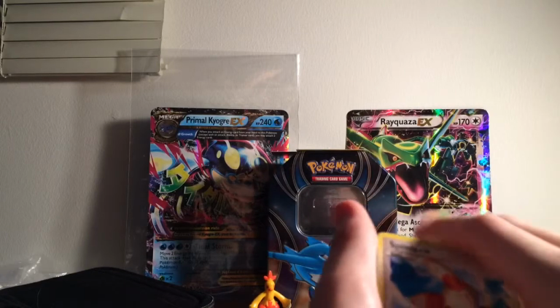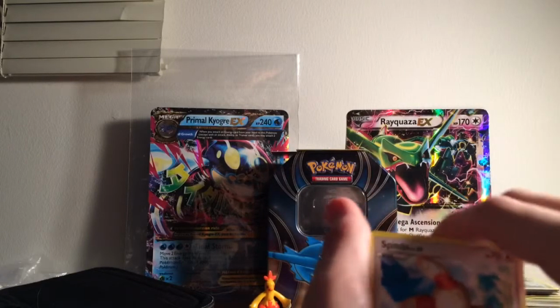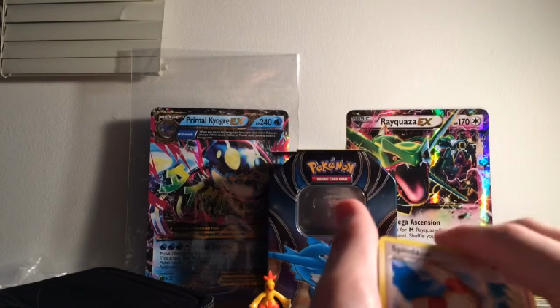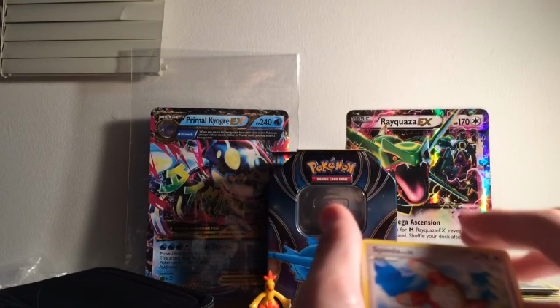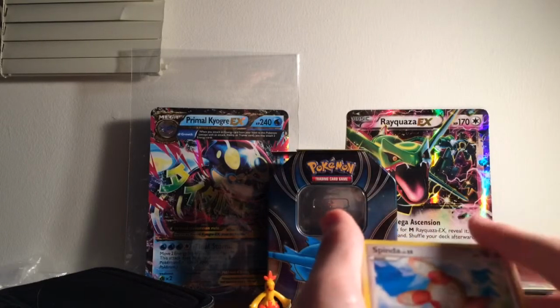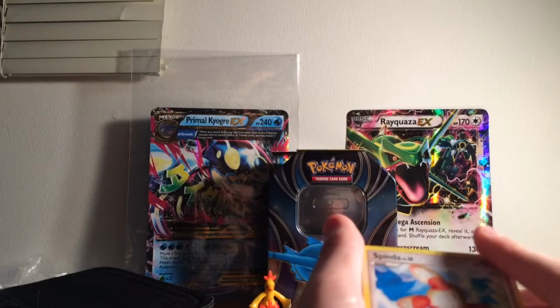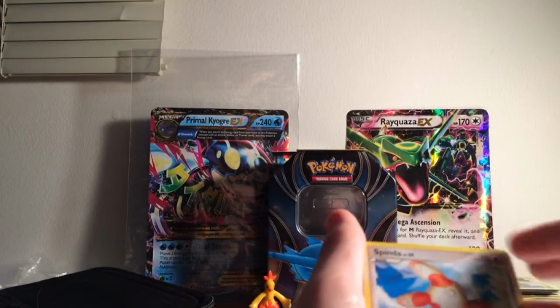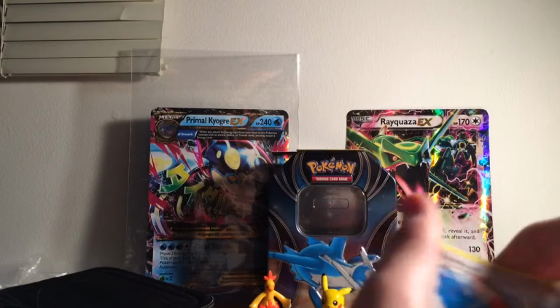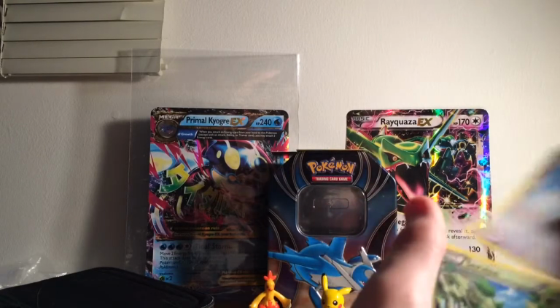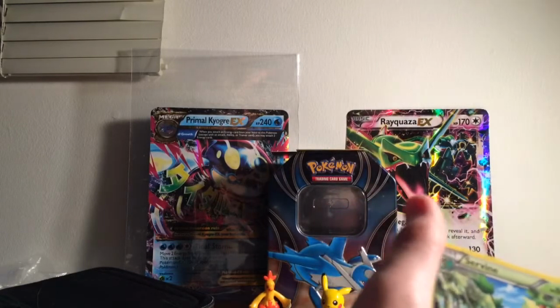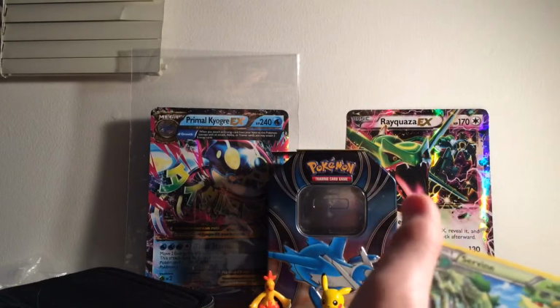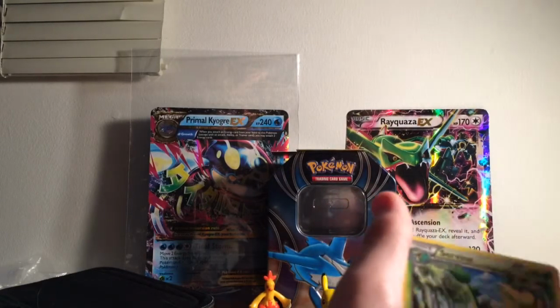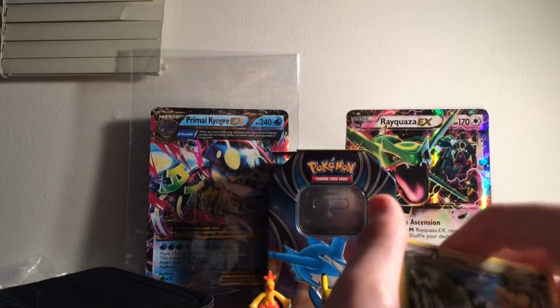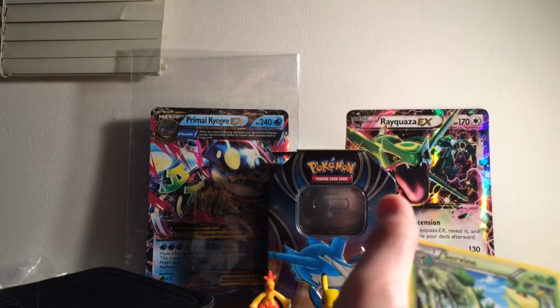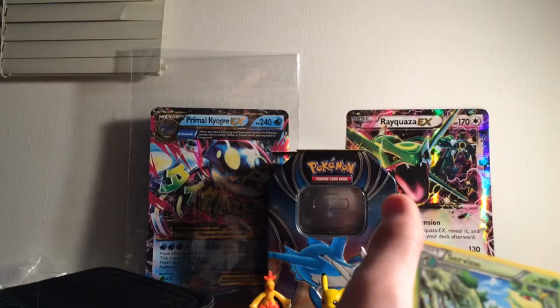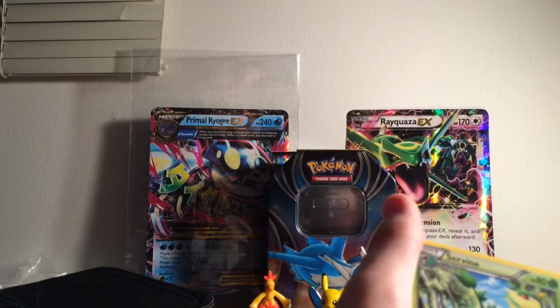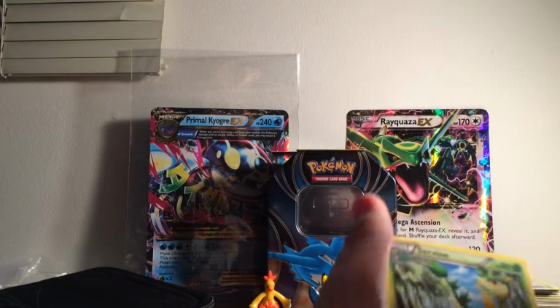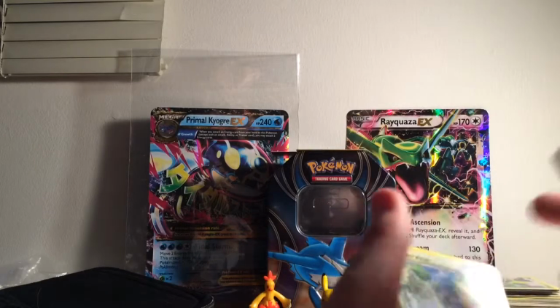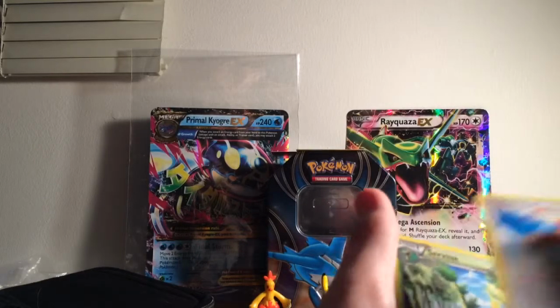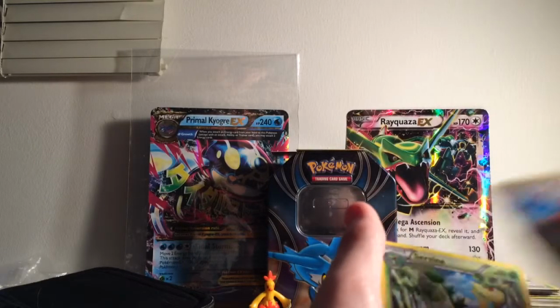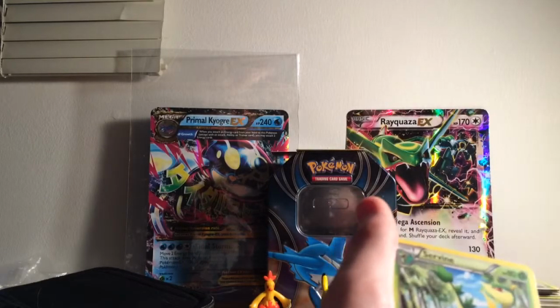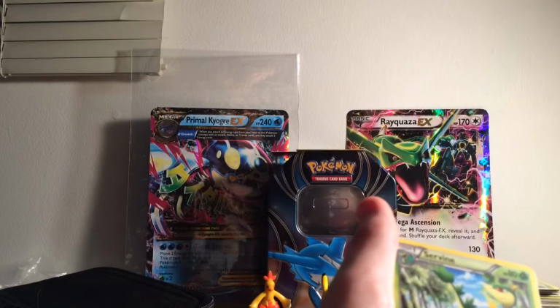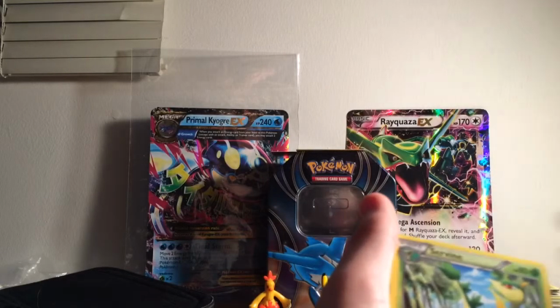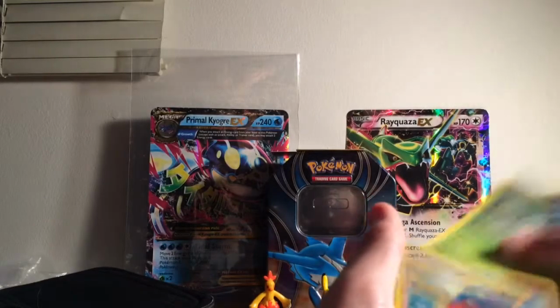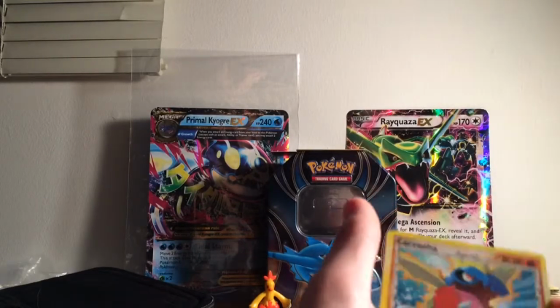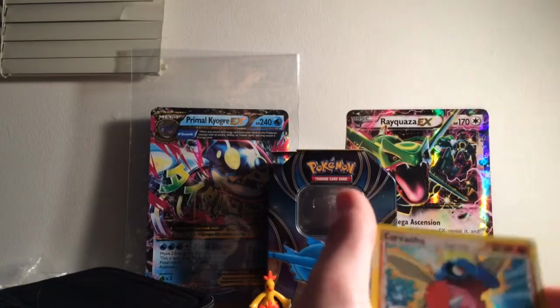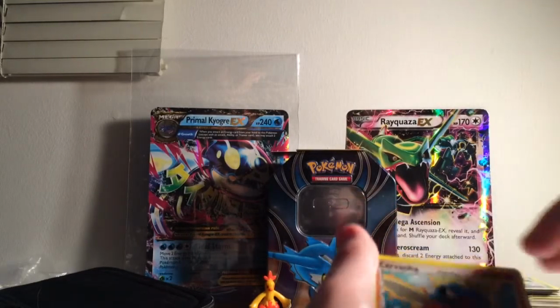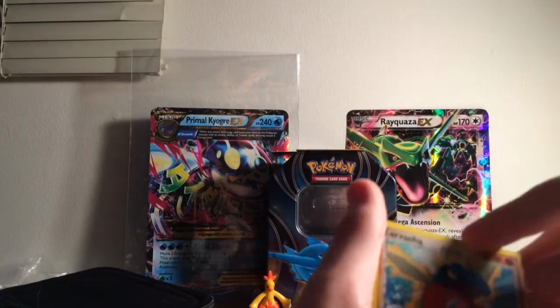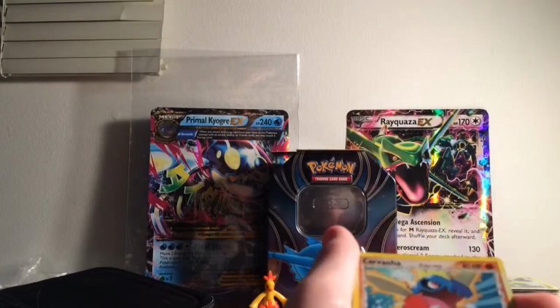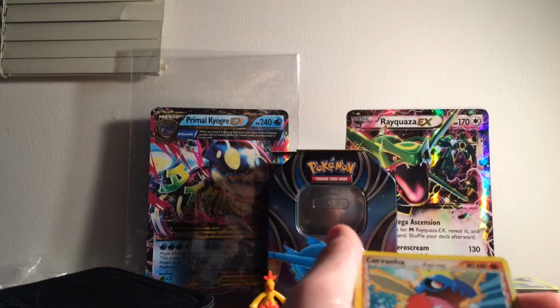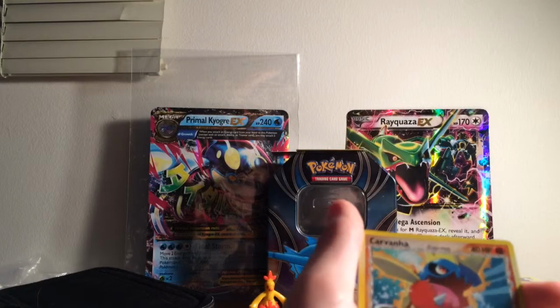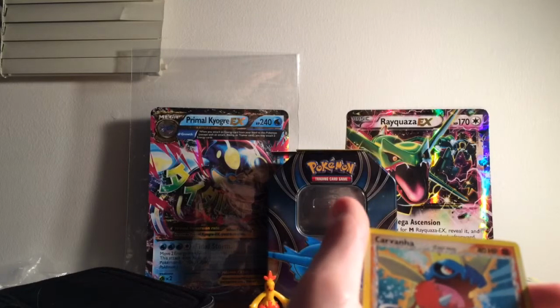If I ever get this — when I get Omega Ruby, I'm gonna name that — I mean Alpha Sapphire — I'm gonna name him Truckee. Oh, that's cool. Holo, holo, holo.